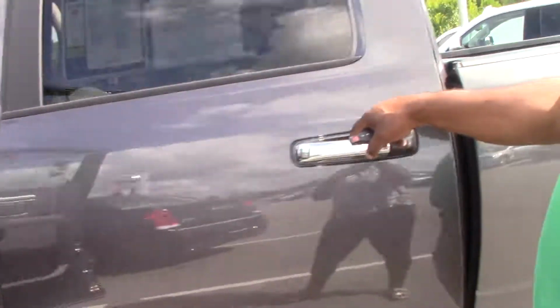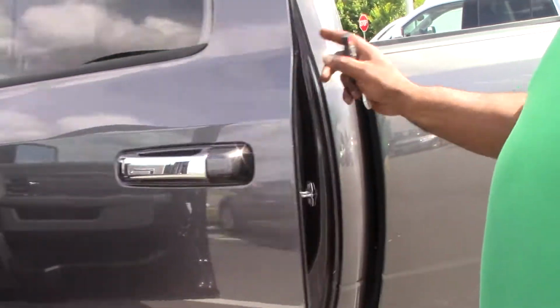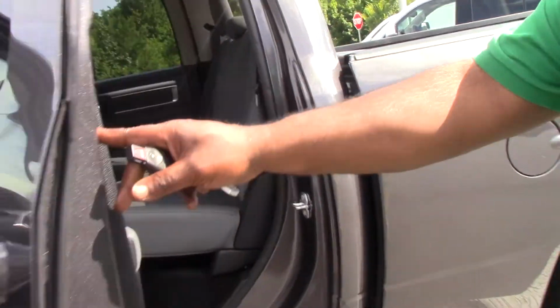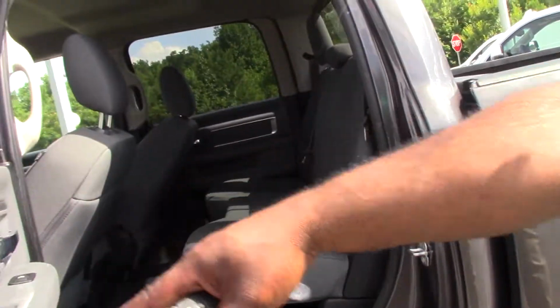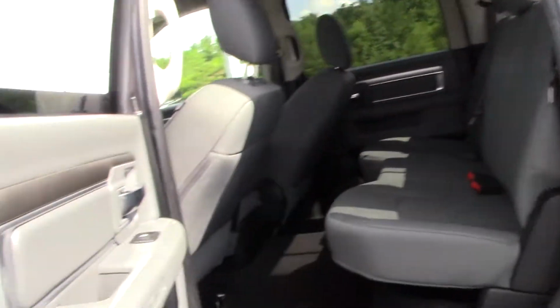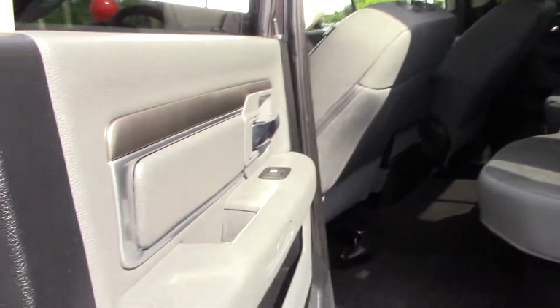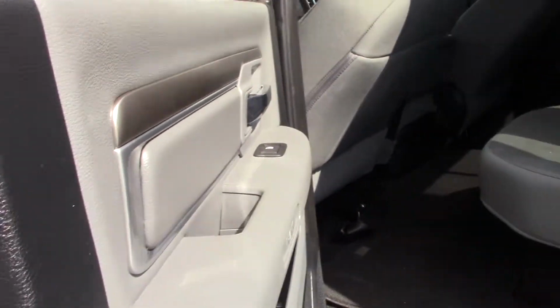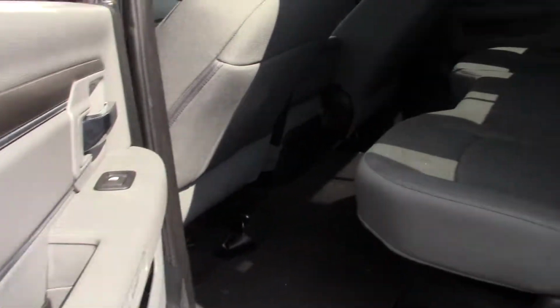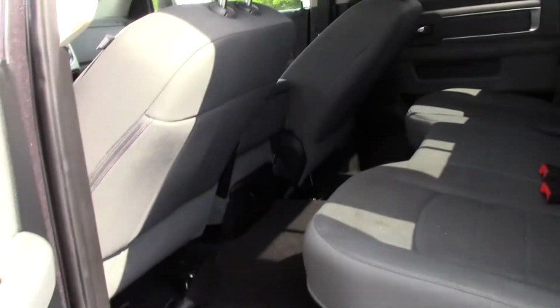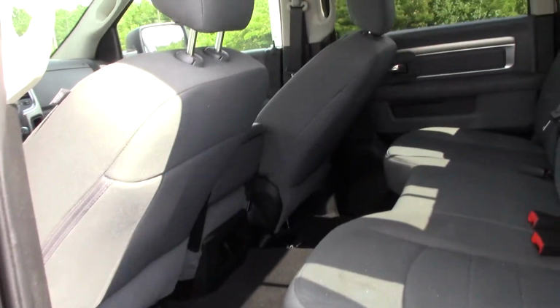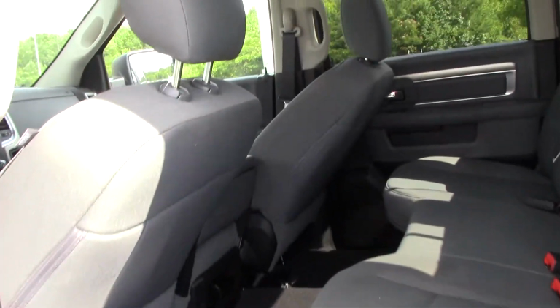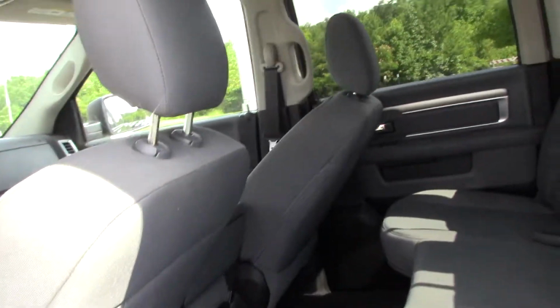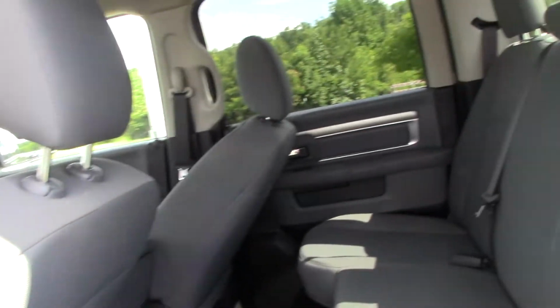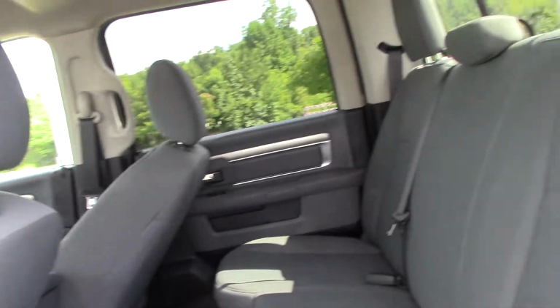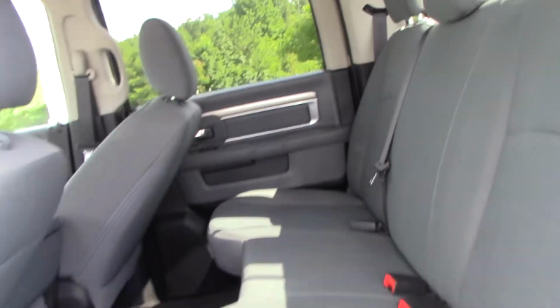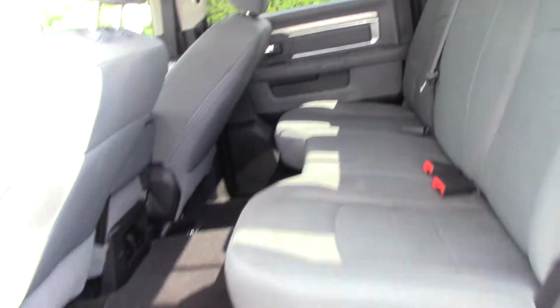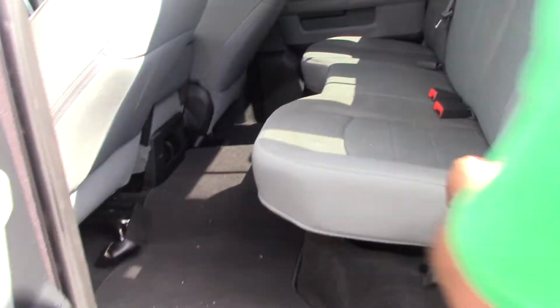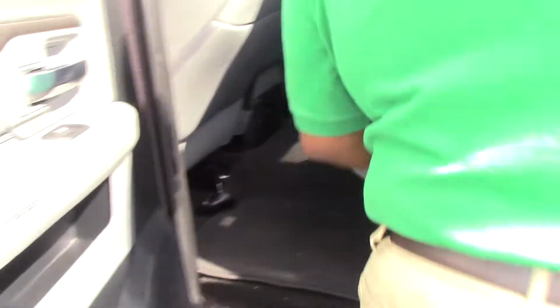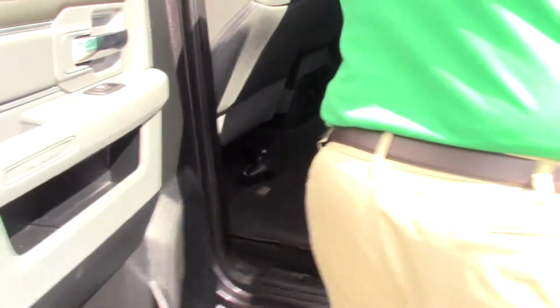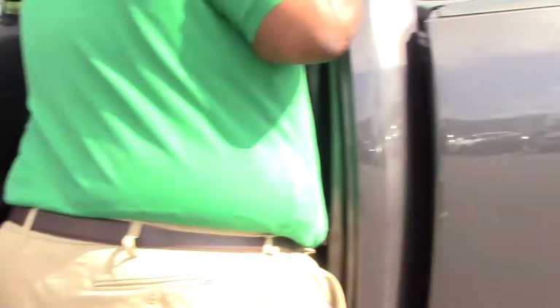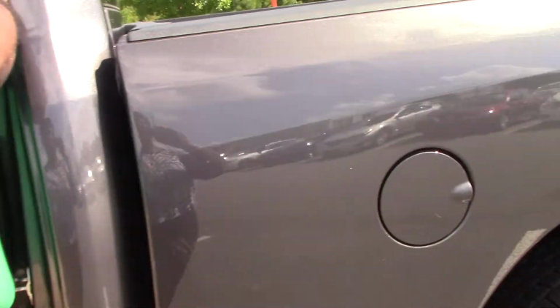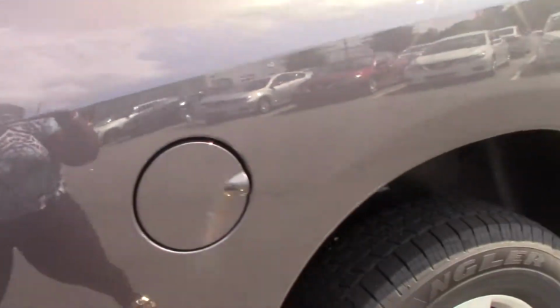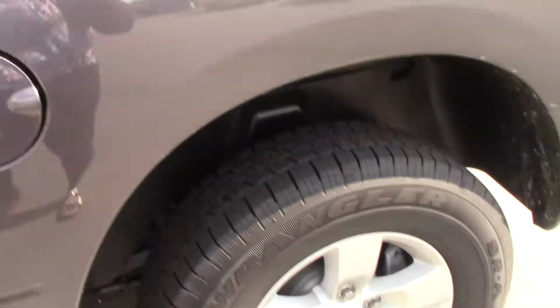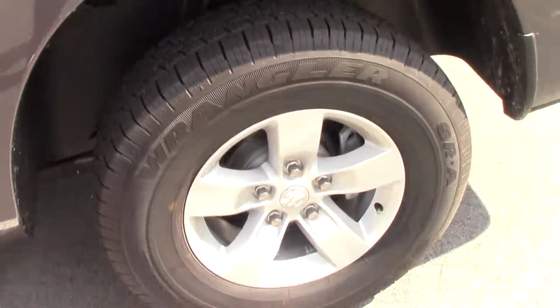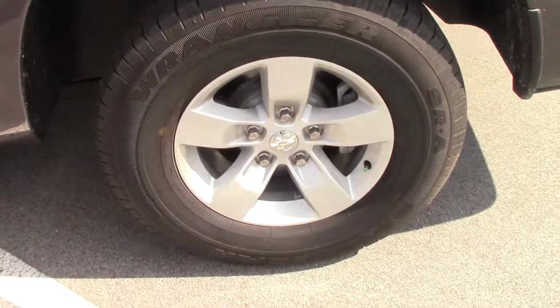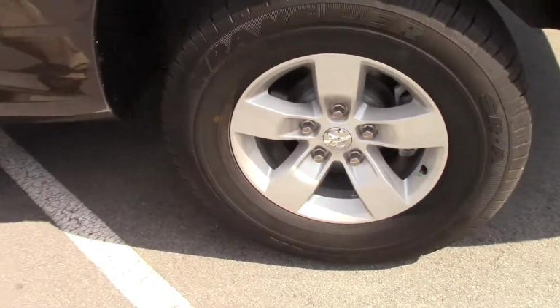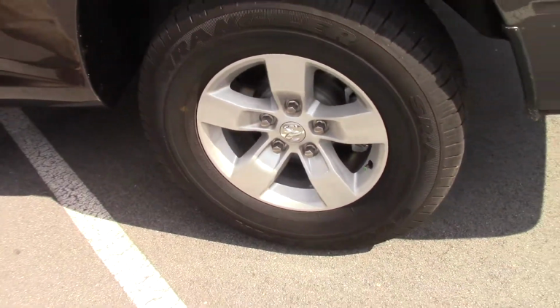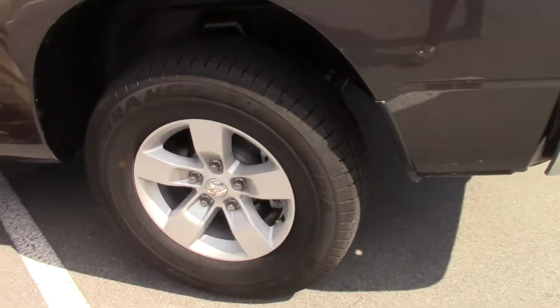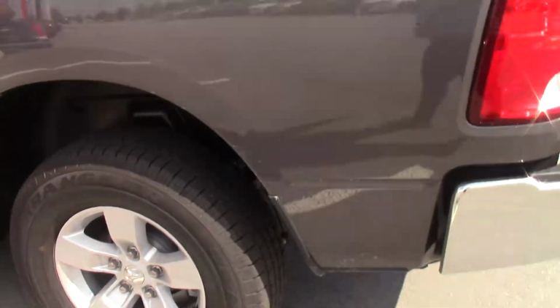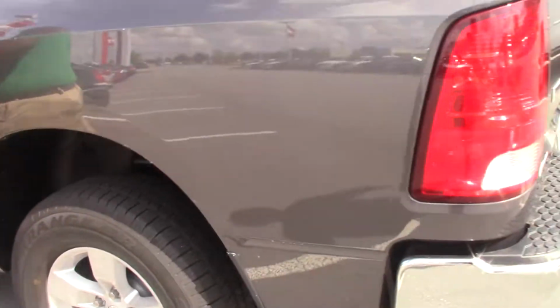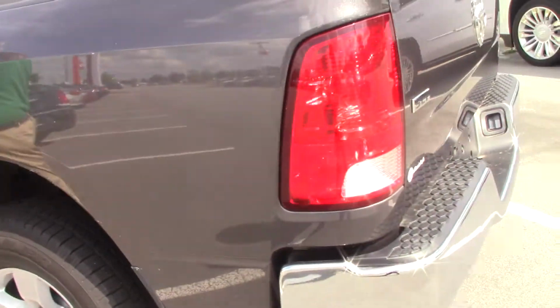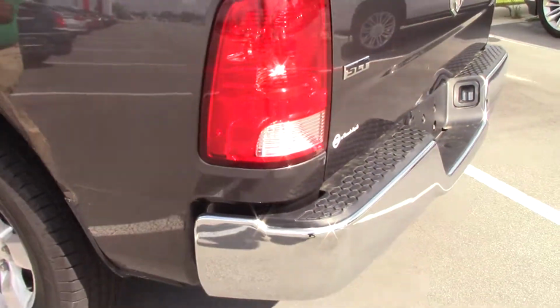Look at the back here — nice room in the rear. Plenty of room for your passengers back here, or to store anything you need.